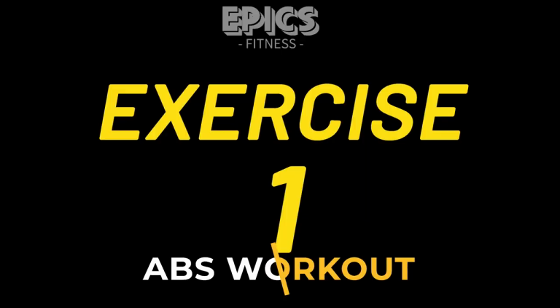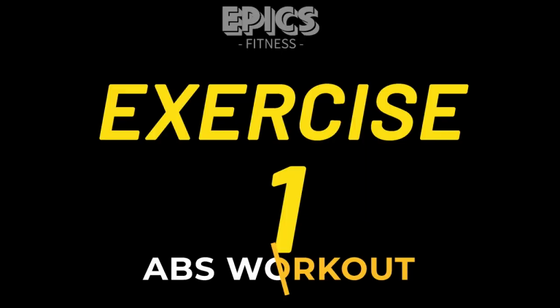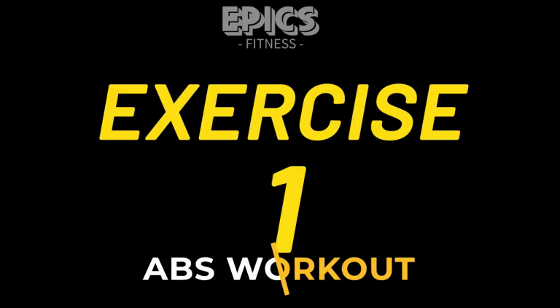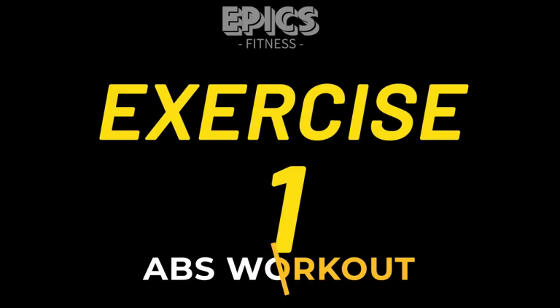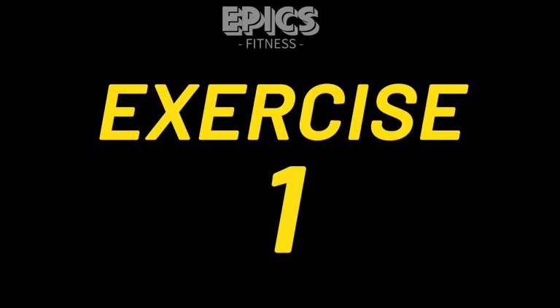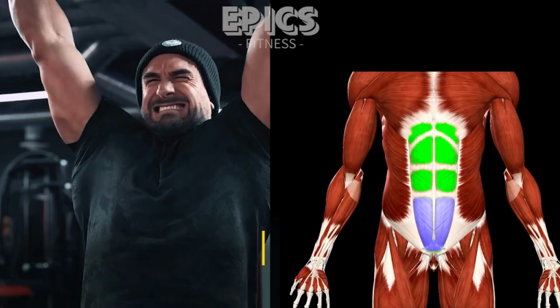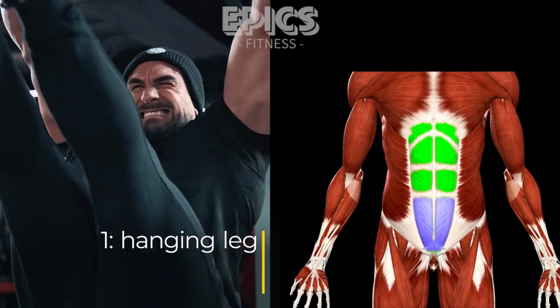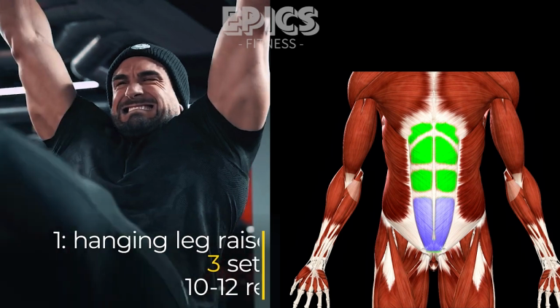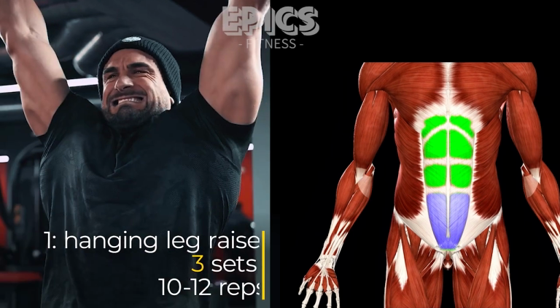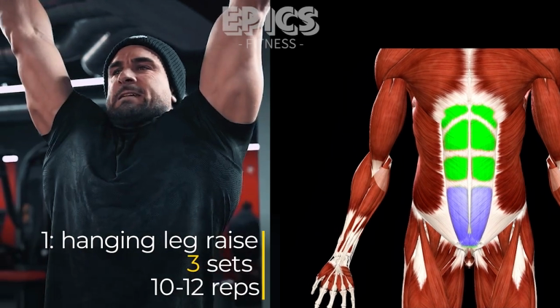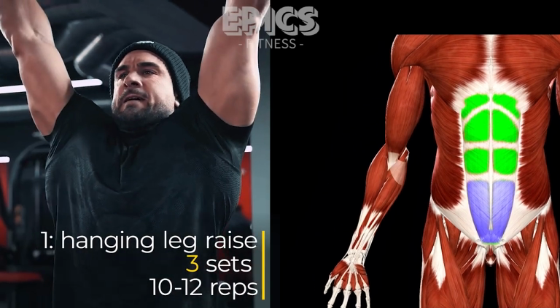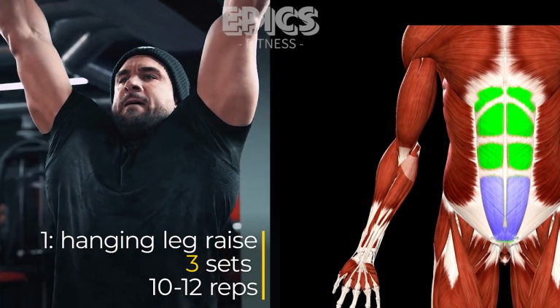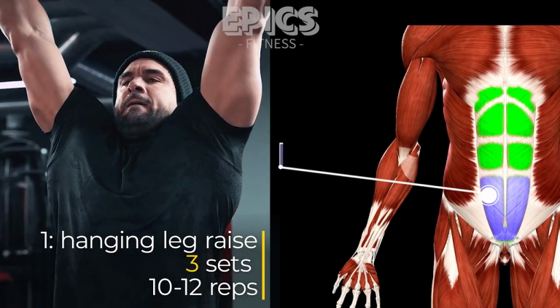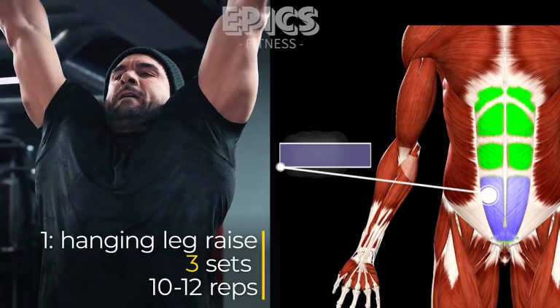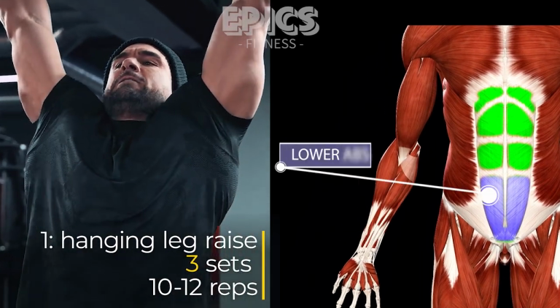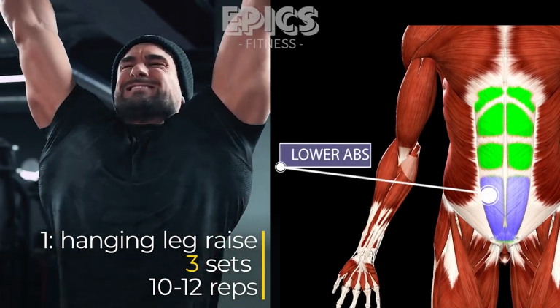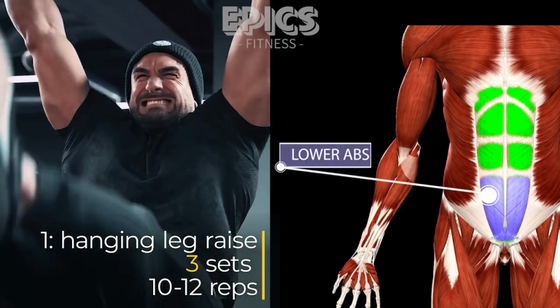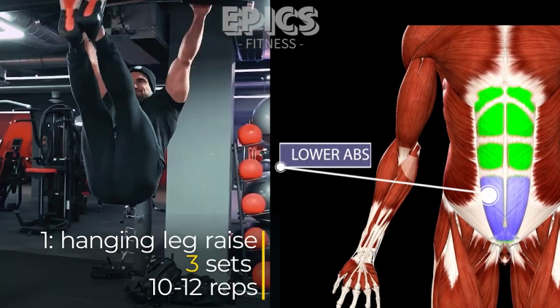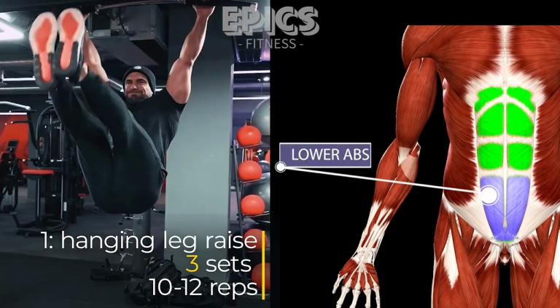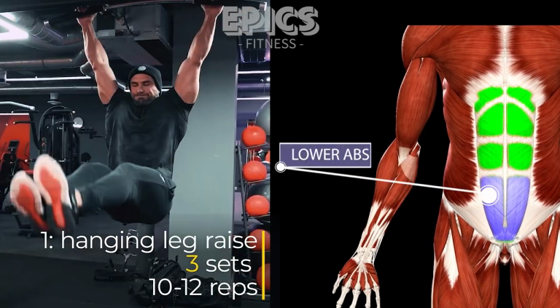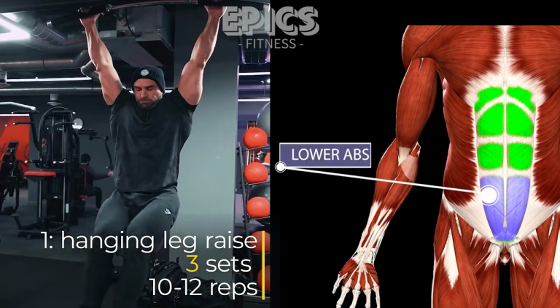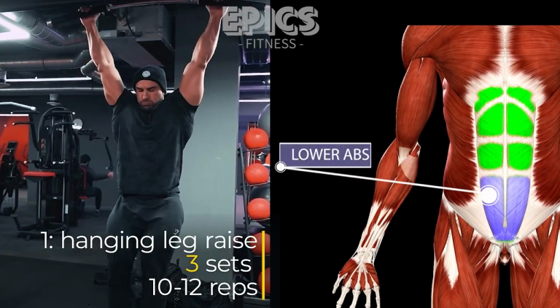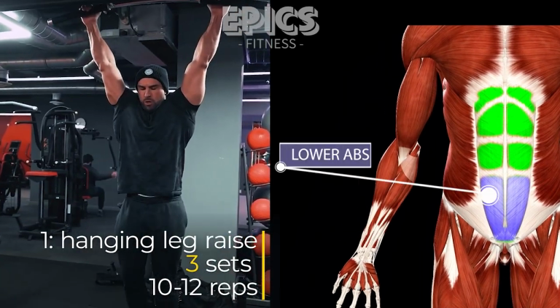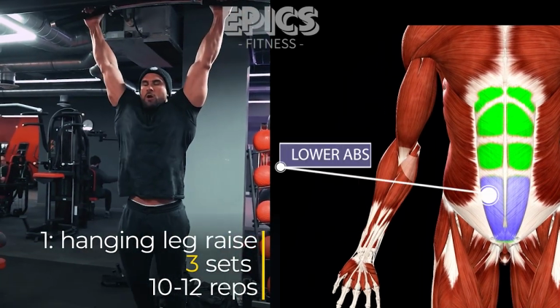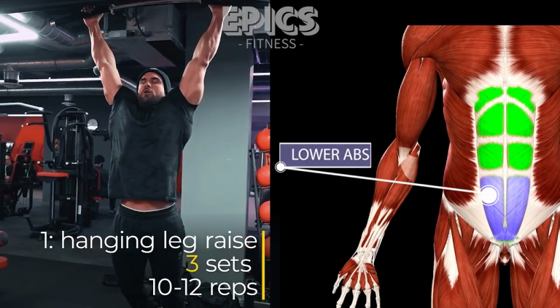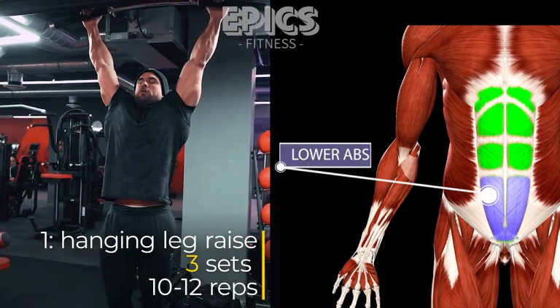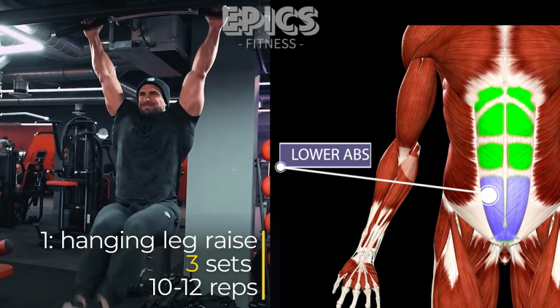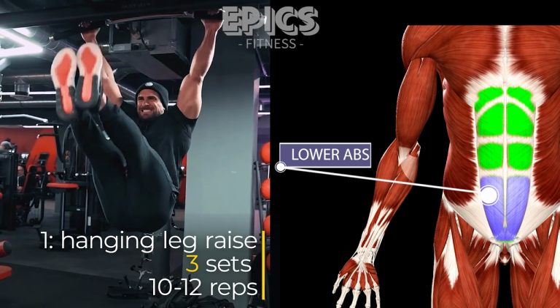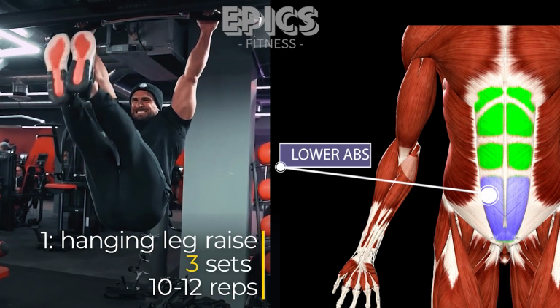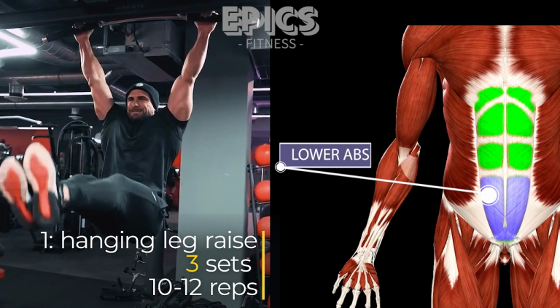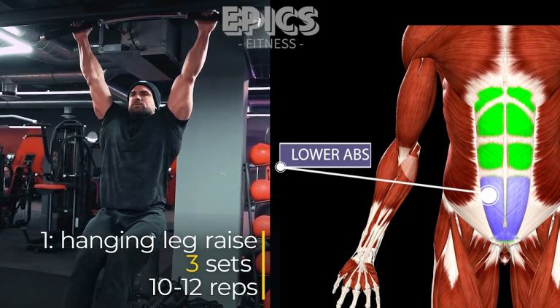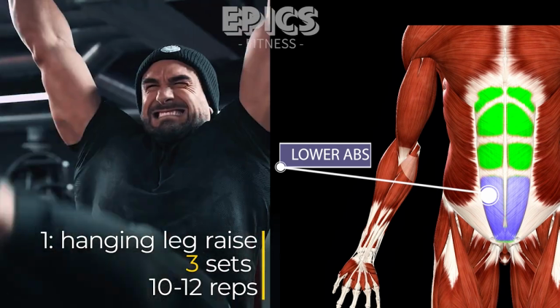Exercise 1: Hanging Leg Raise — Lower Abdominals. Targeting the lower abdominals, the Hanging Leg Raise is an exceptional exercise for building core strength and stability.